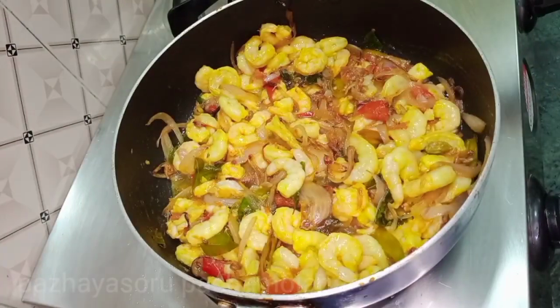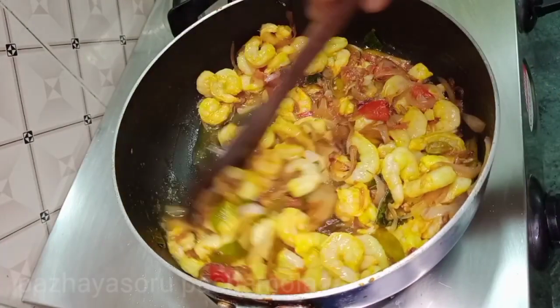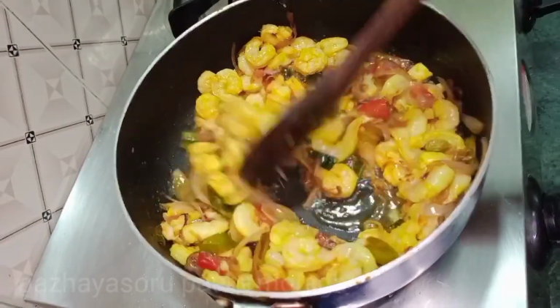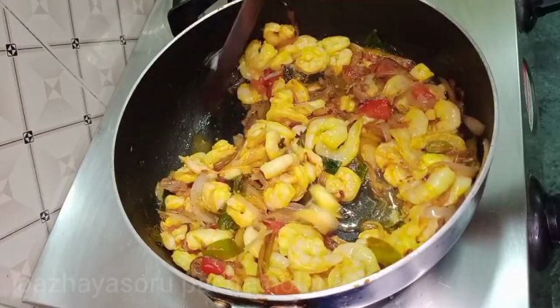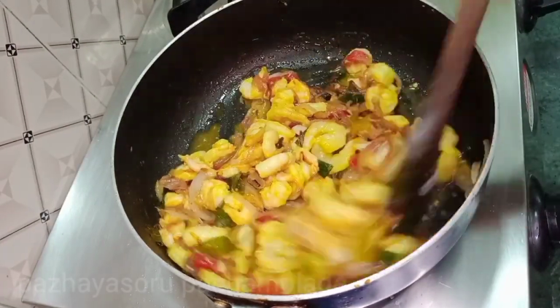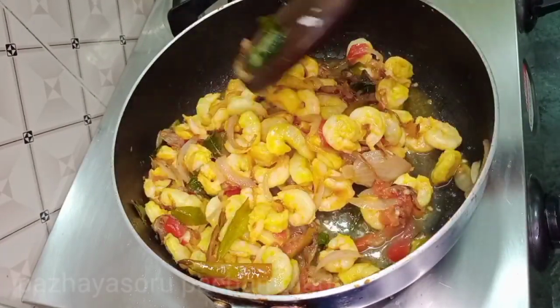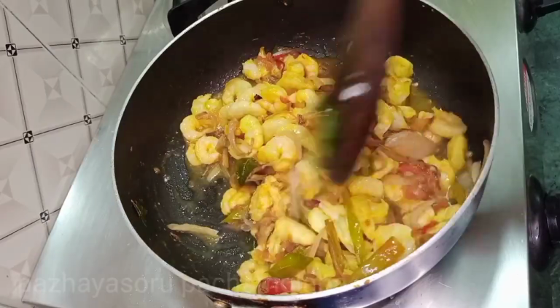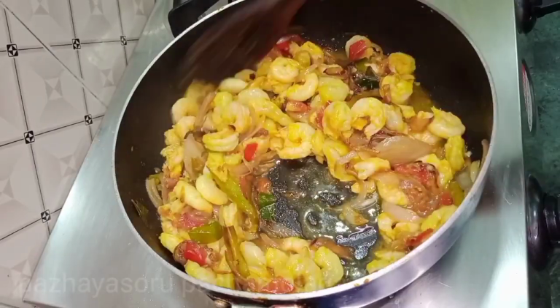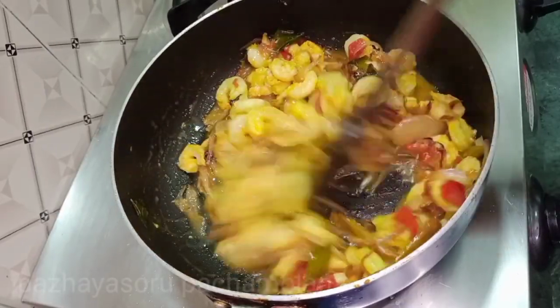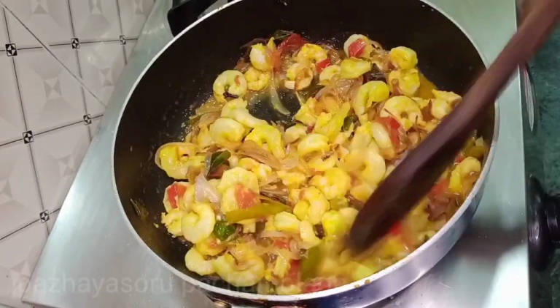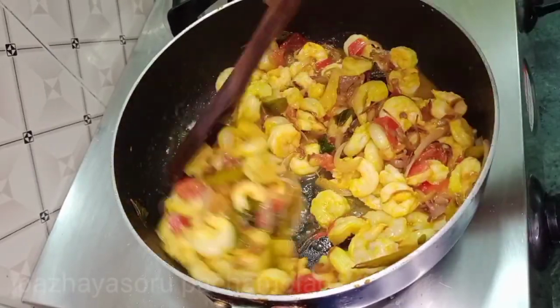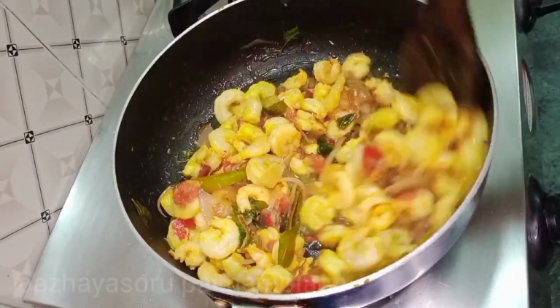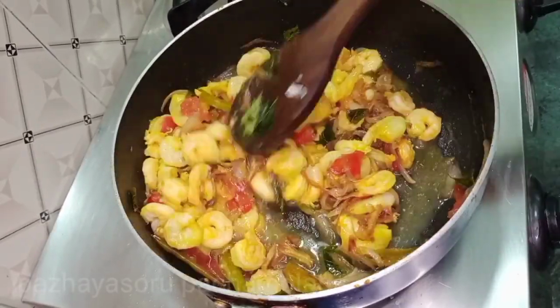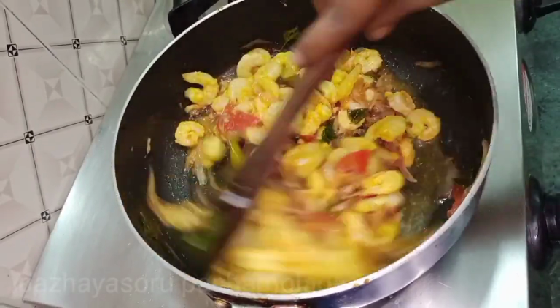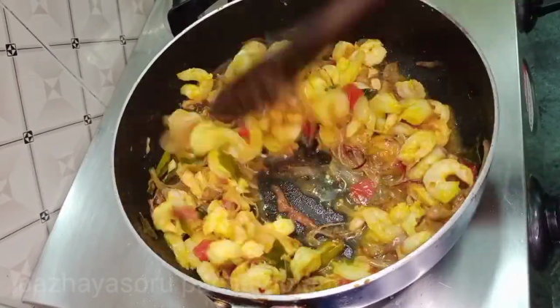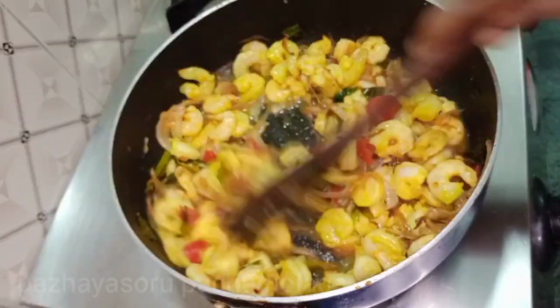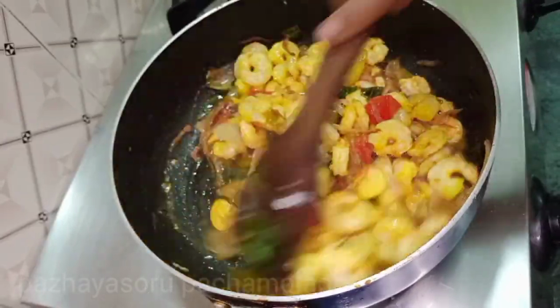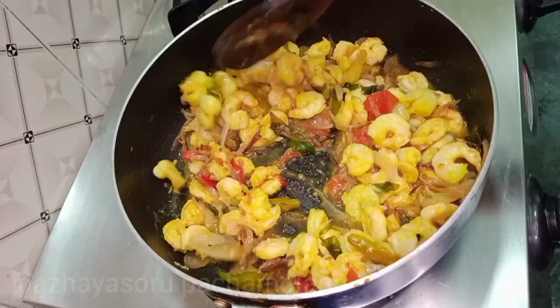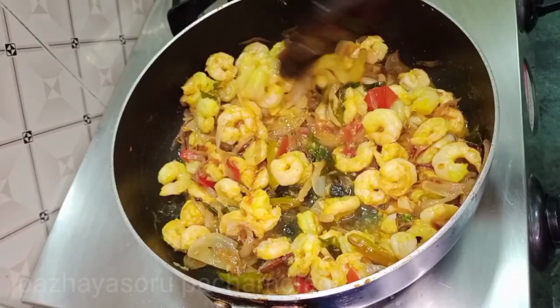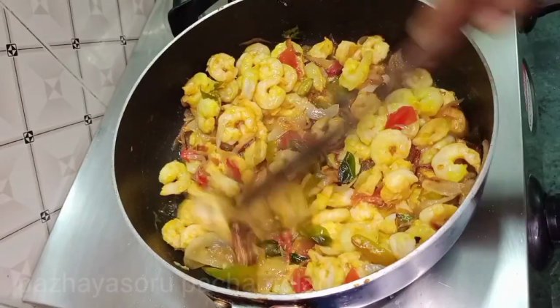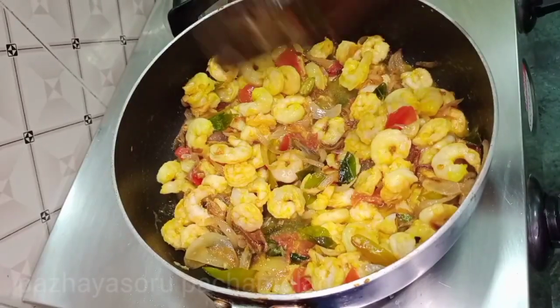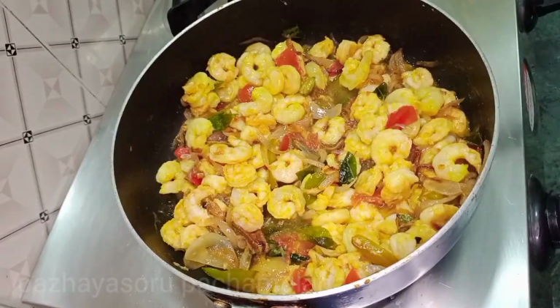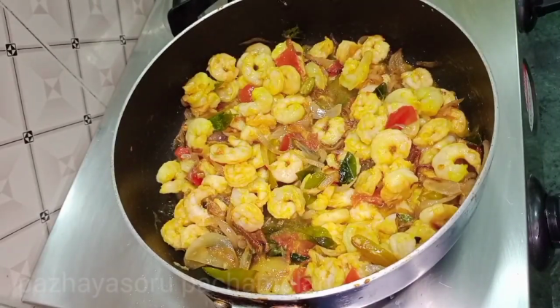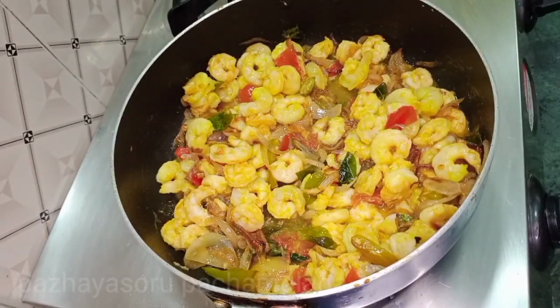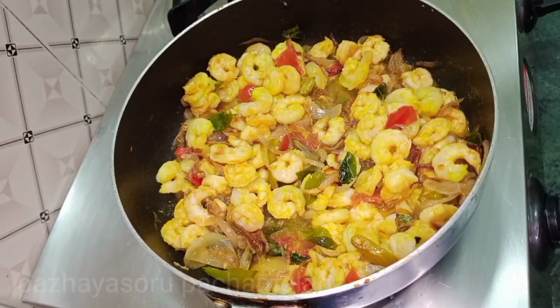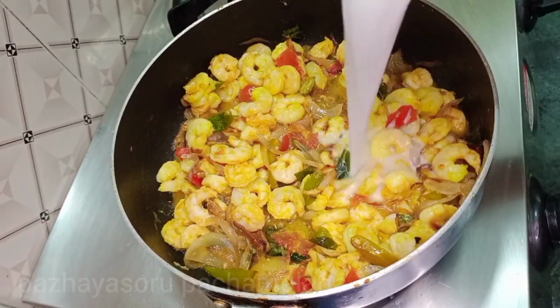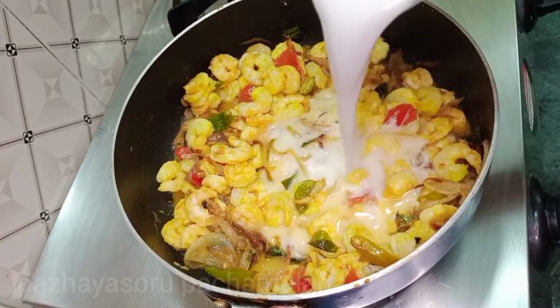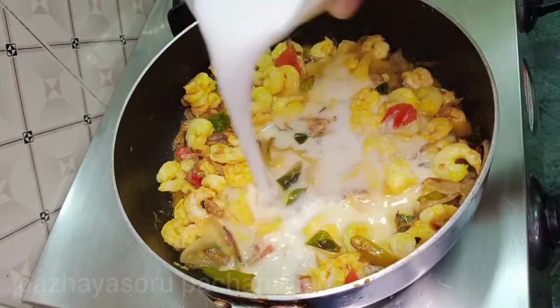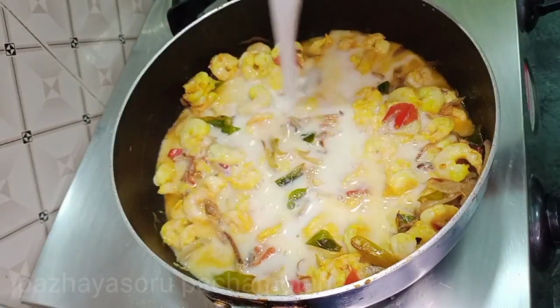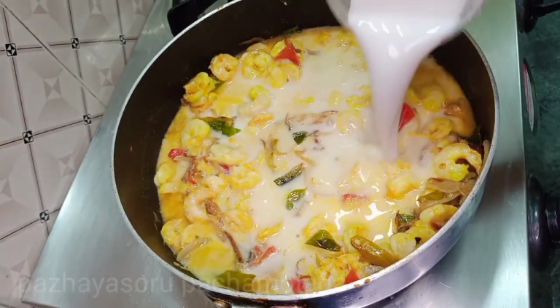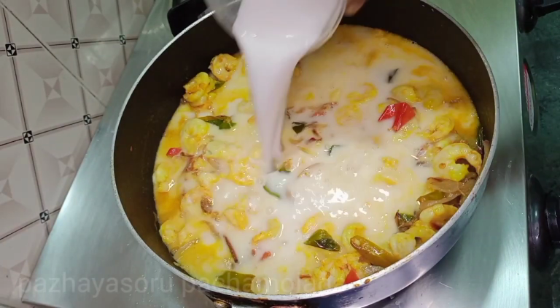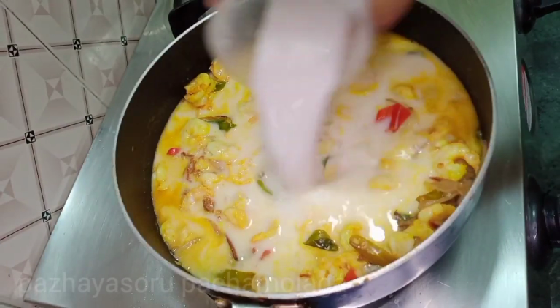We can cook the prawns for 10 minutes. First, it will be light for 1 minute. We can cook it with a thick straw.